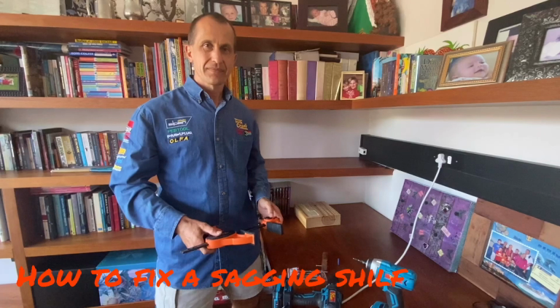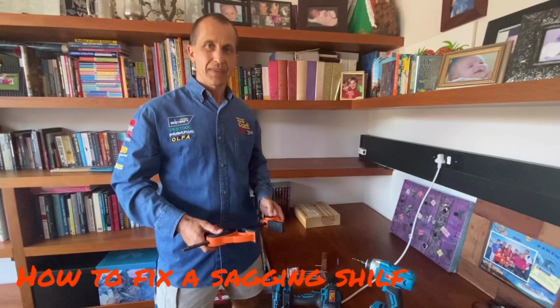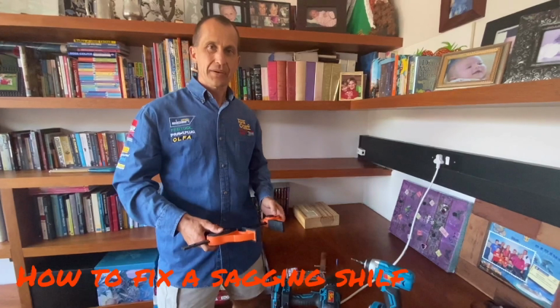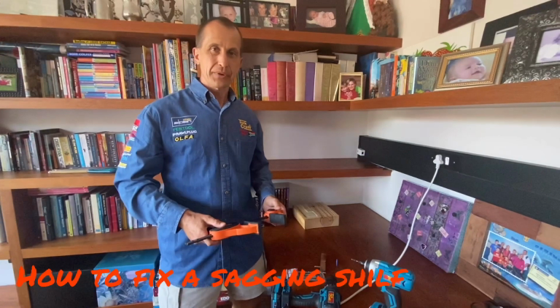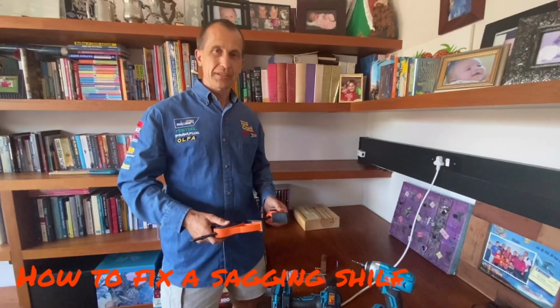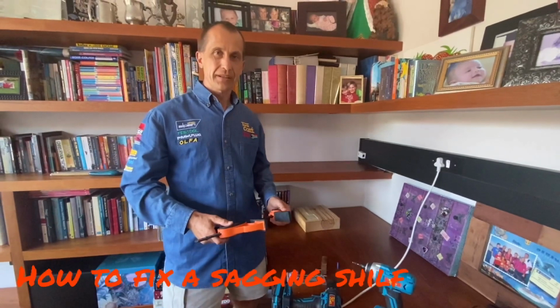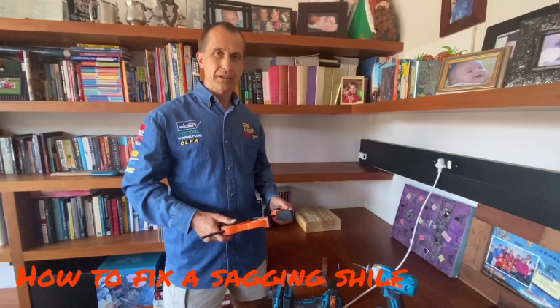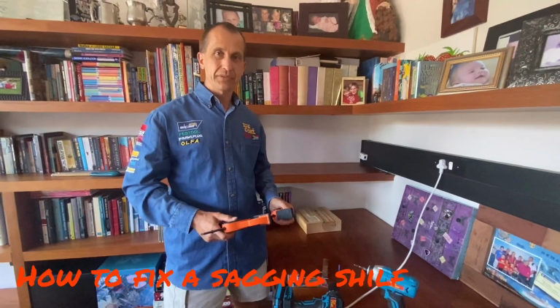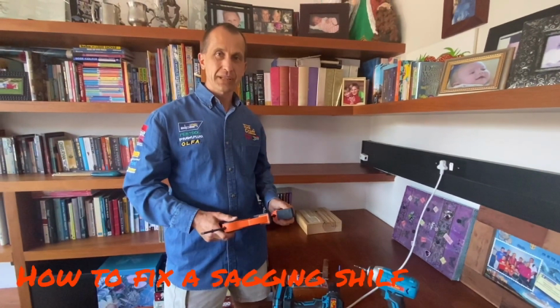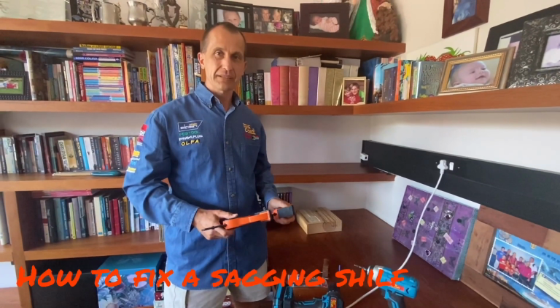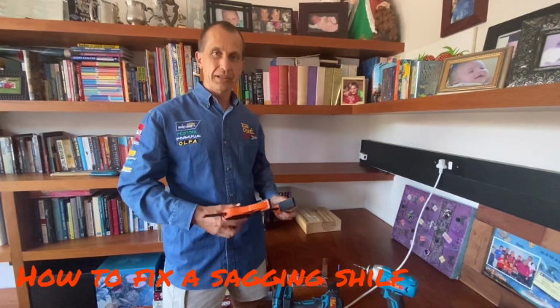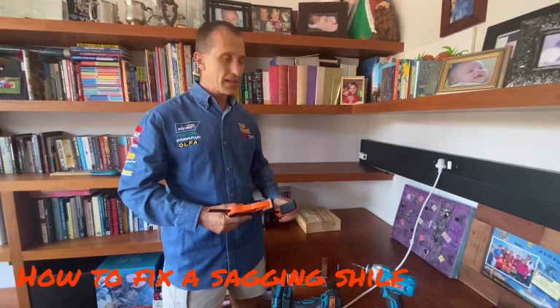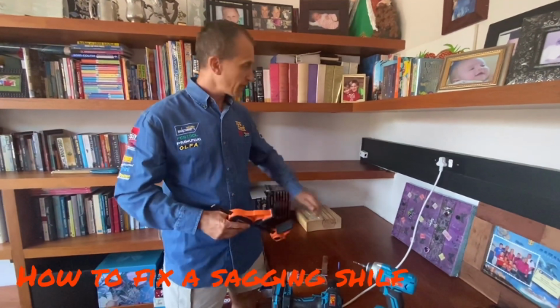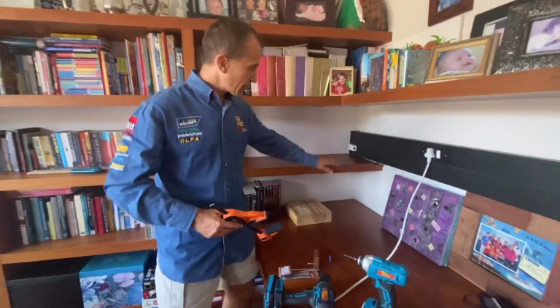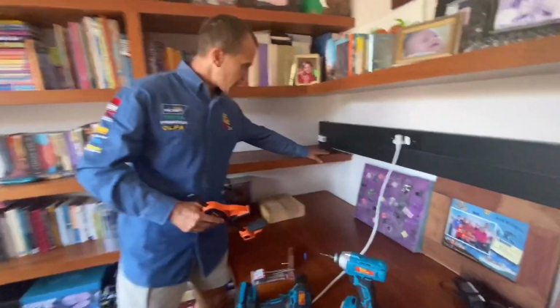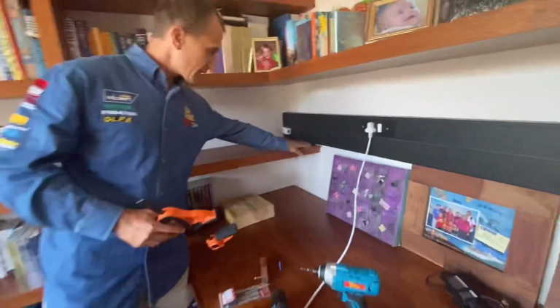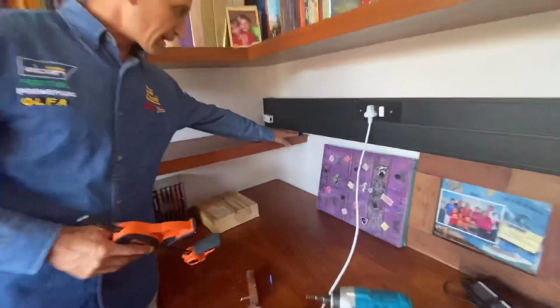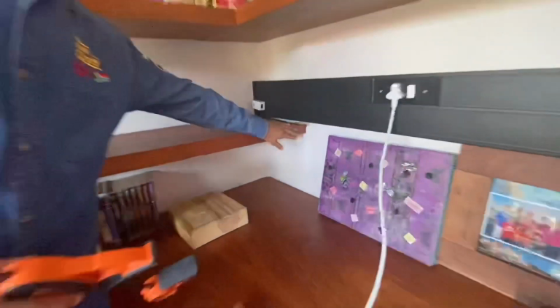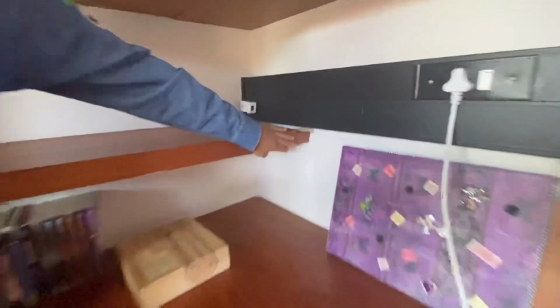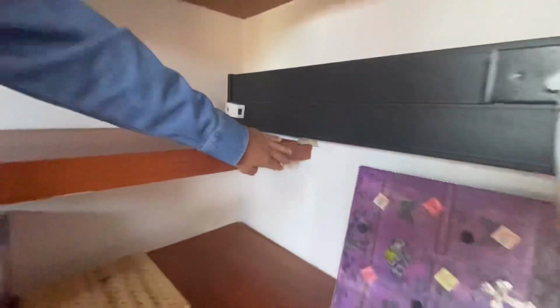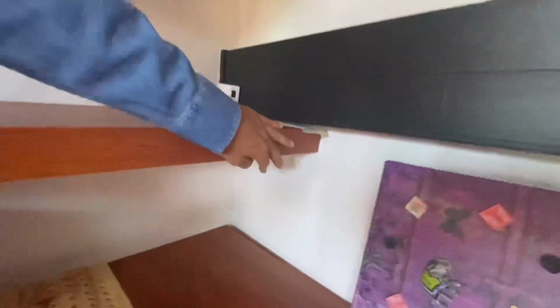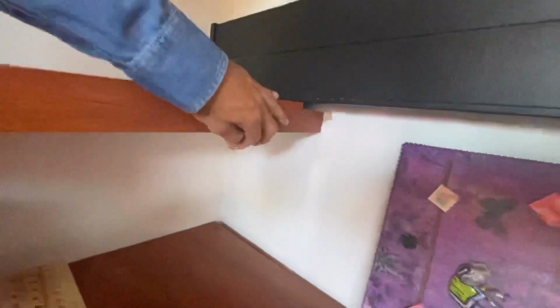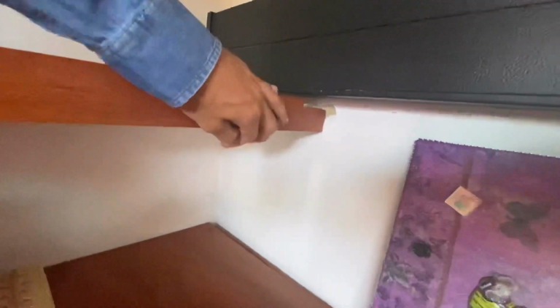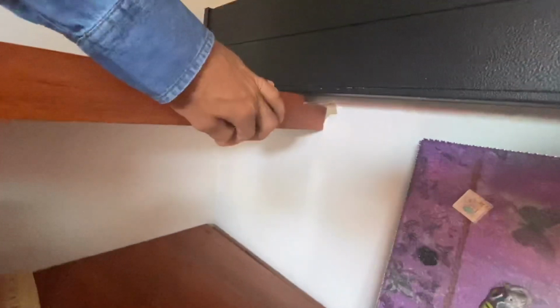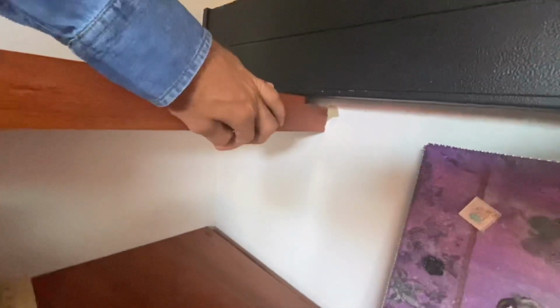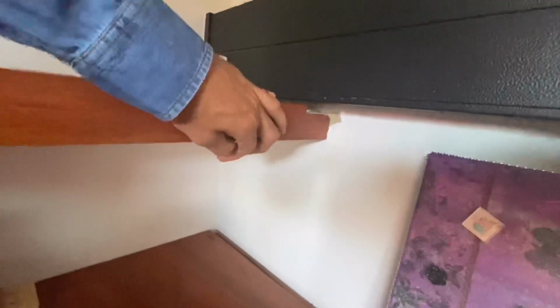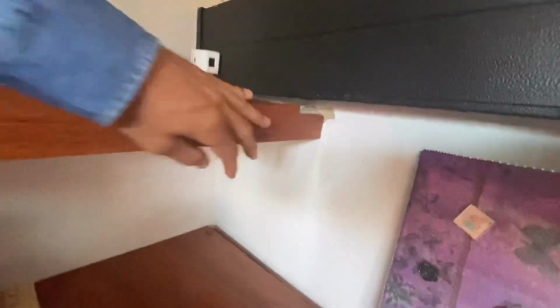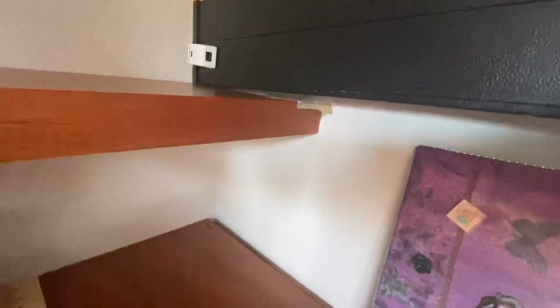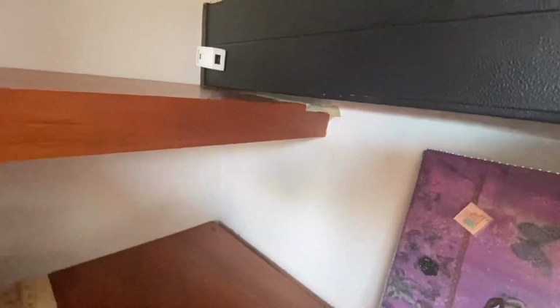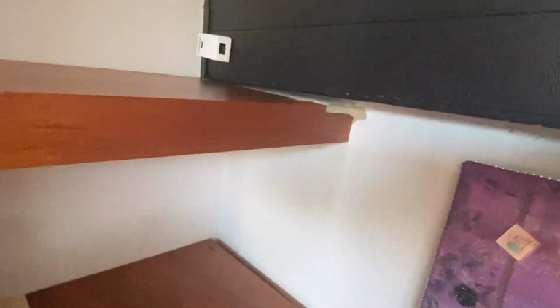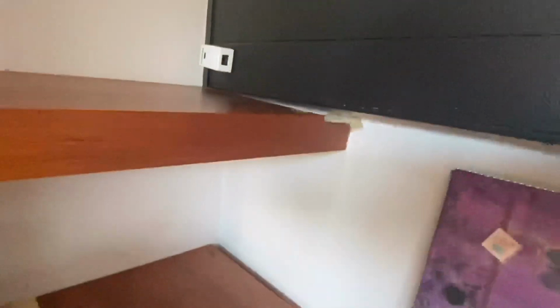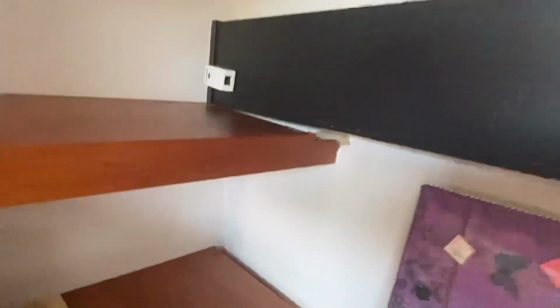I've got a project here at home to fix my shelf — it's starting to sag at one end and it's come a bit loose. I'm going to show you some of the tools I'm going to use today.